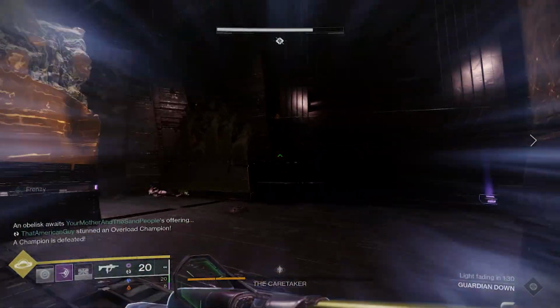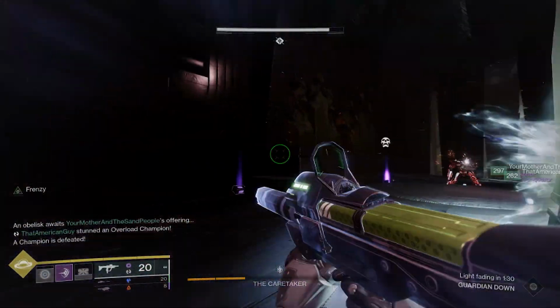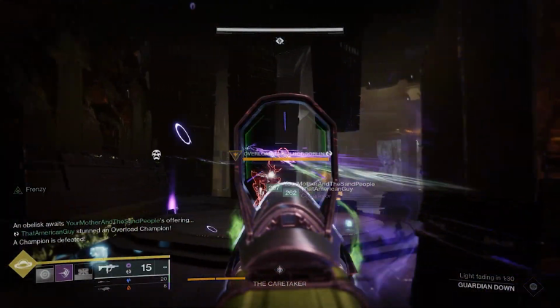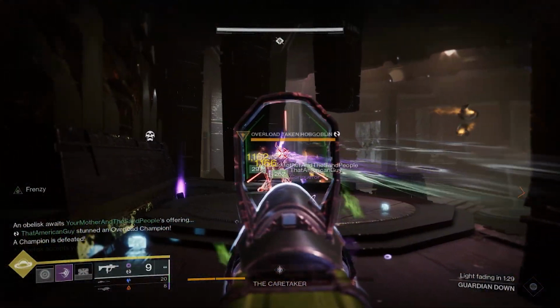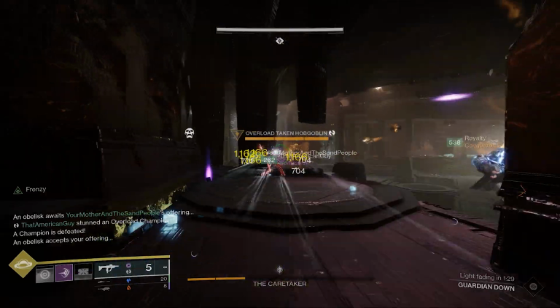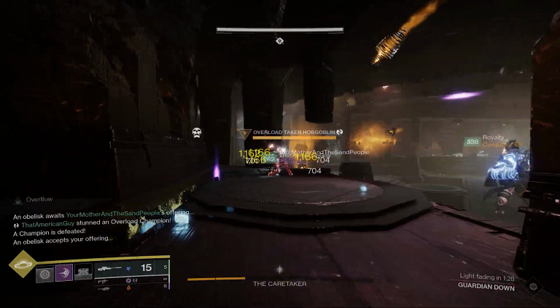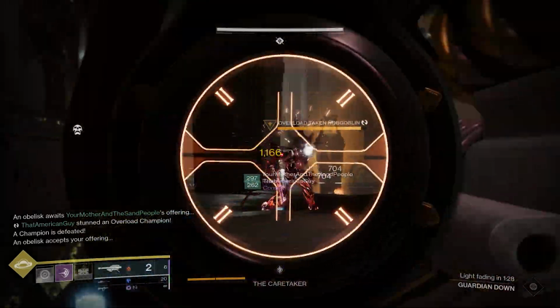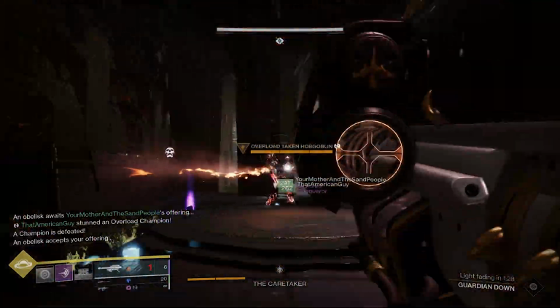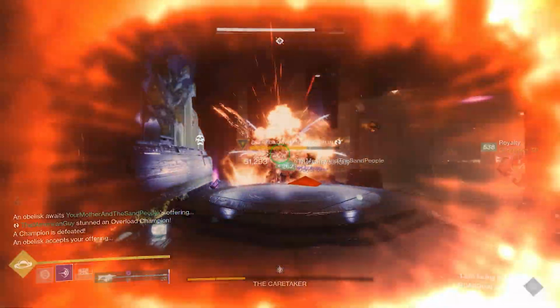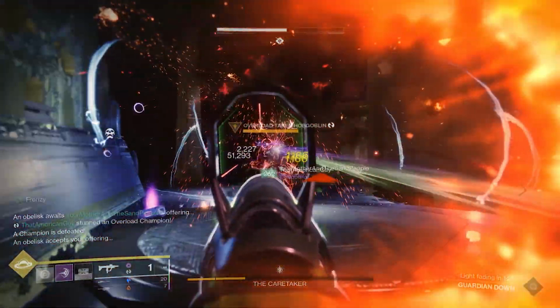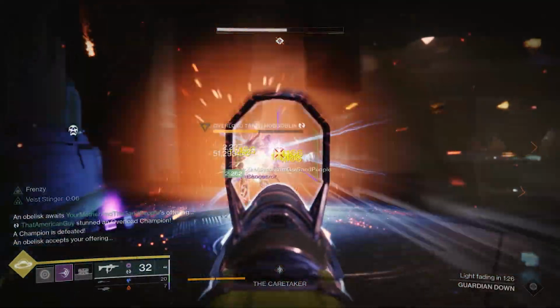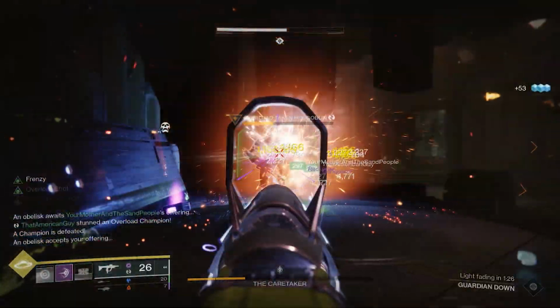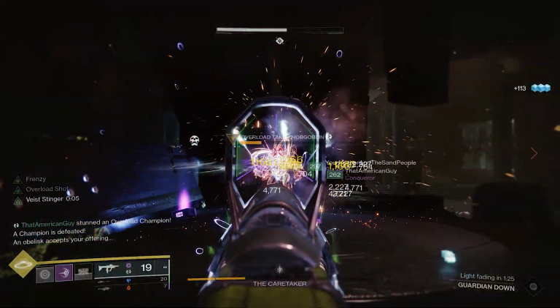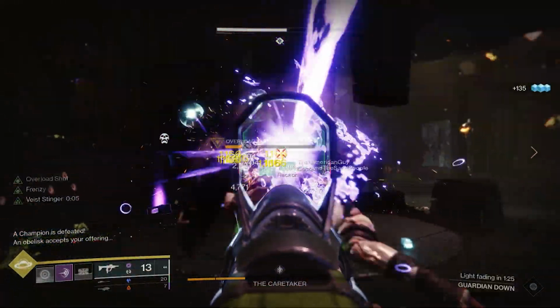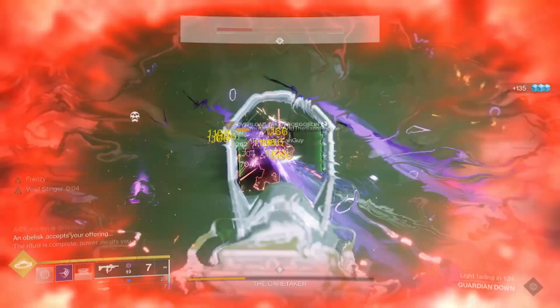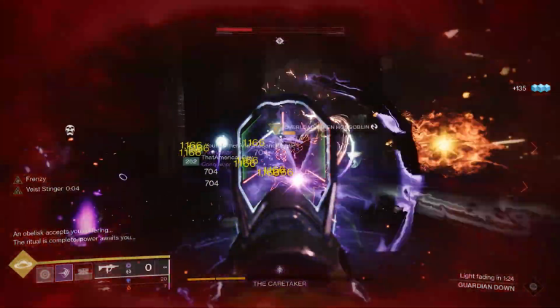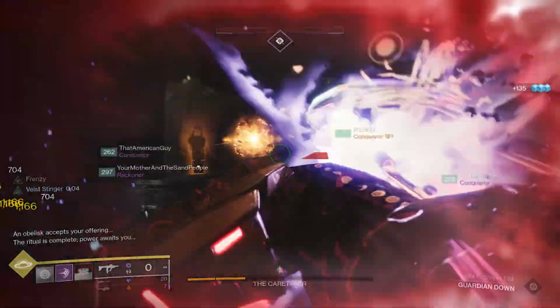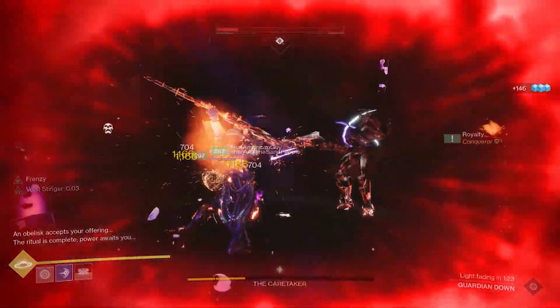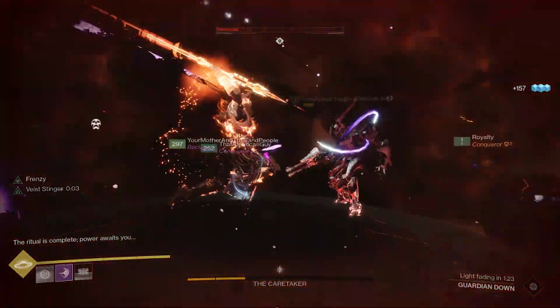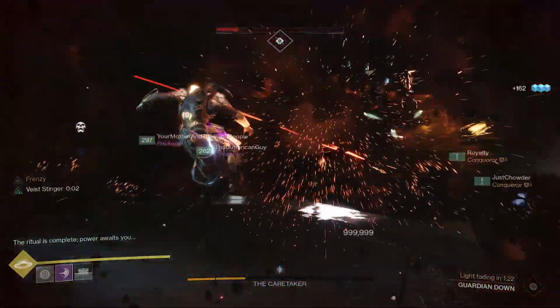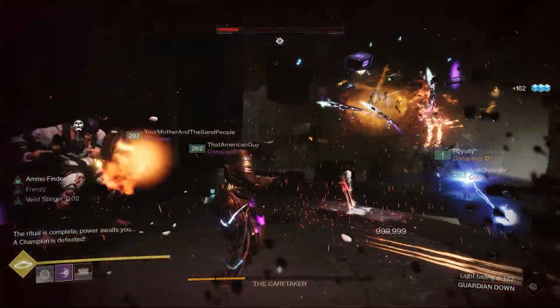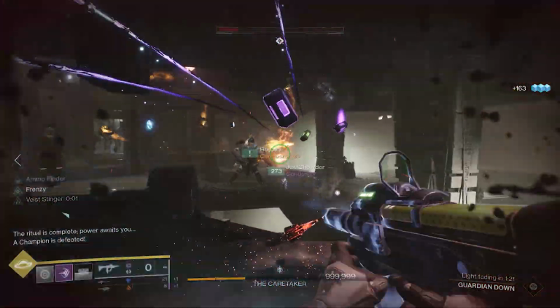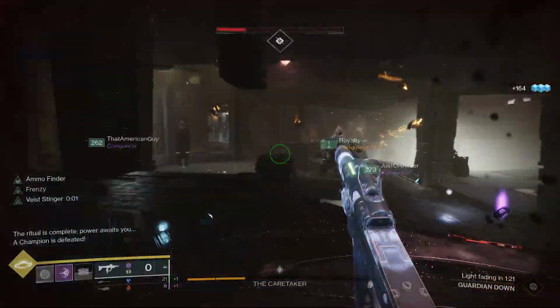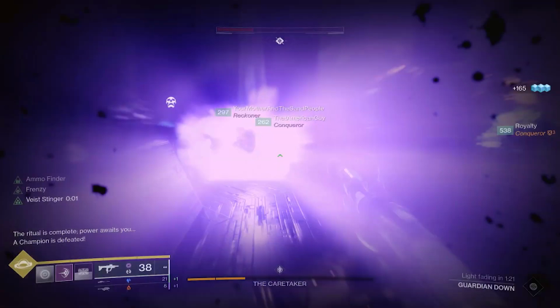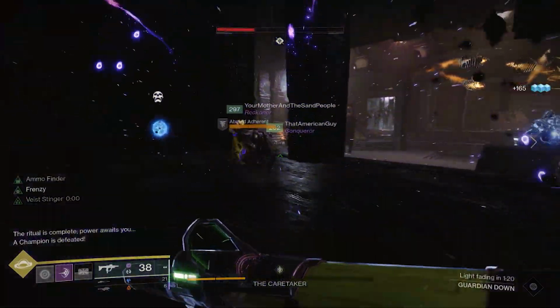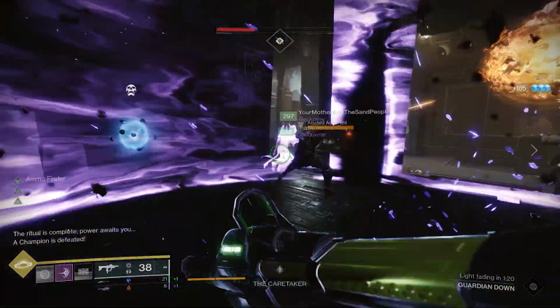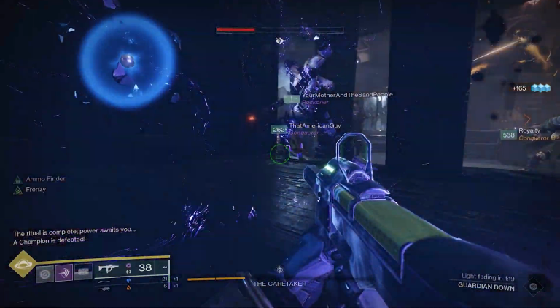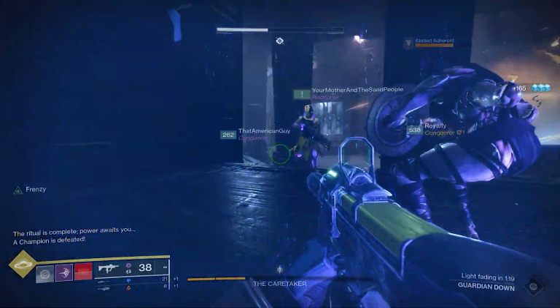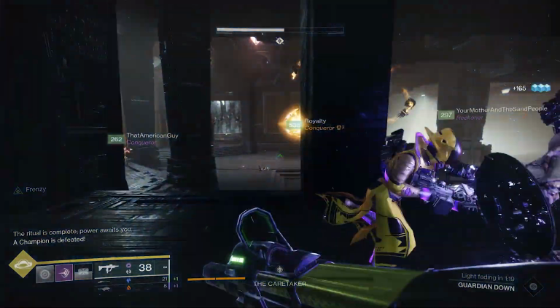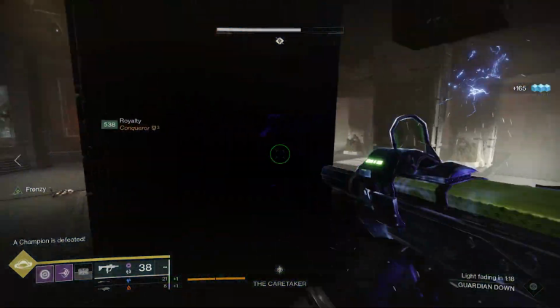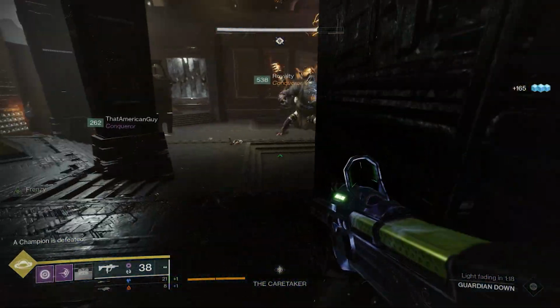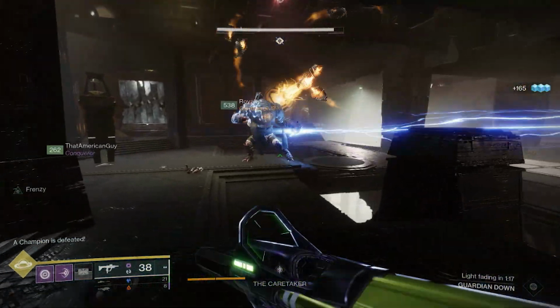The players on add control will need an overload mod and weapon to deal with the overload champions that spawn on each side. There are going to be around five on the right side and five on the left side, and this will remain on every floor.